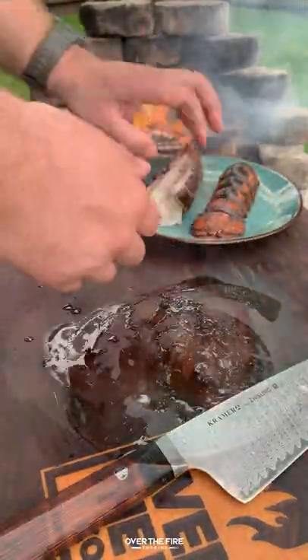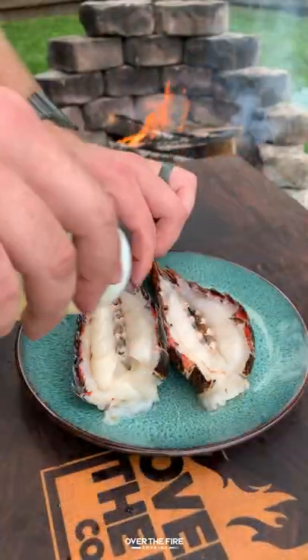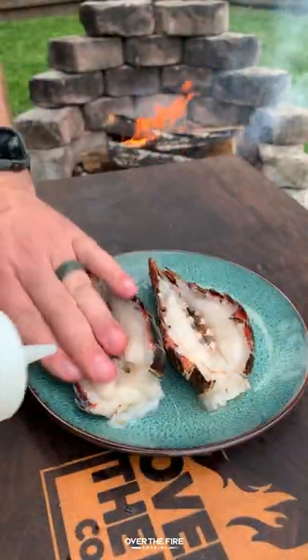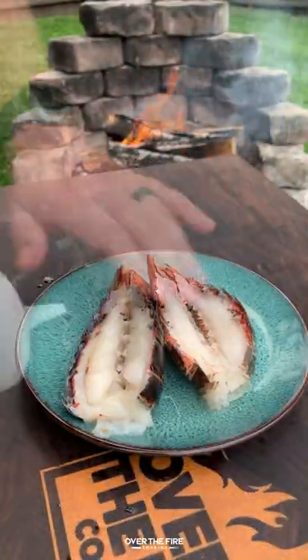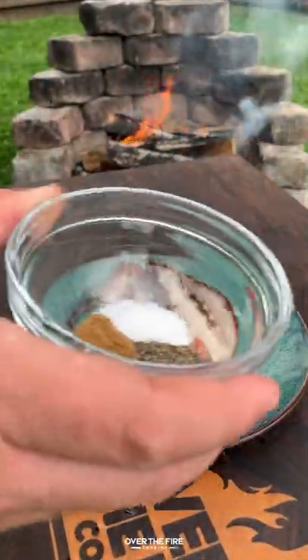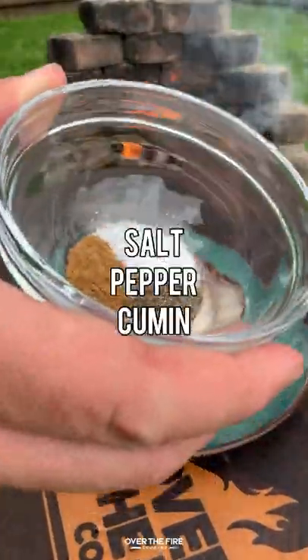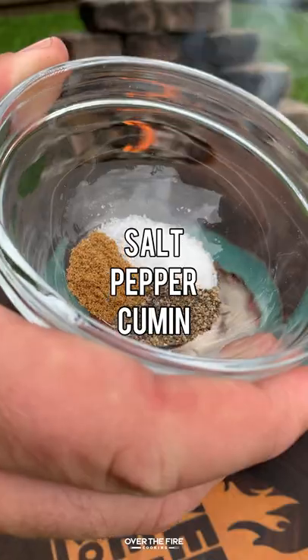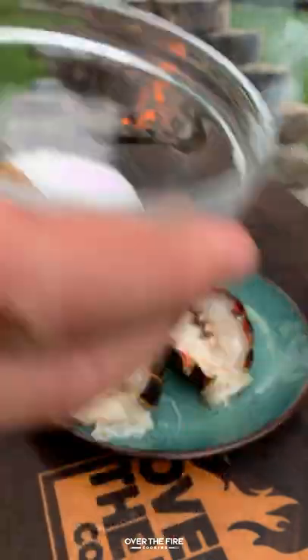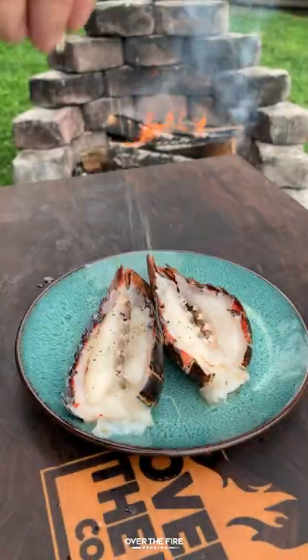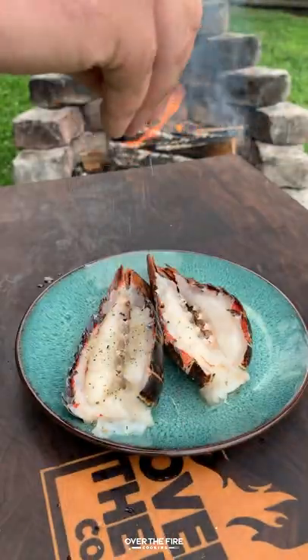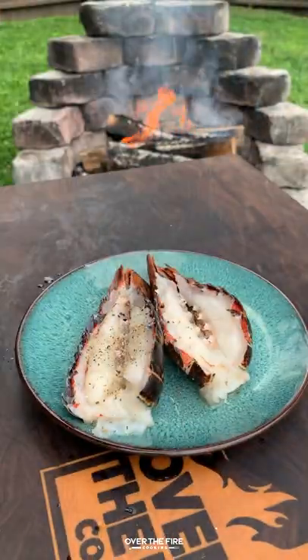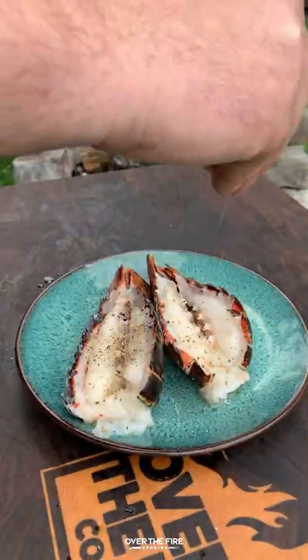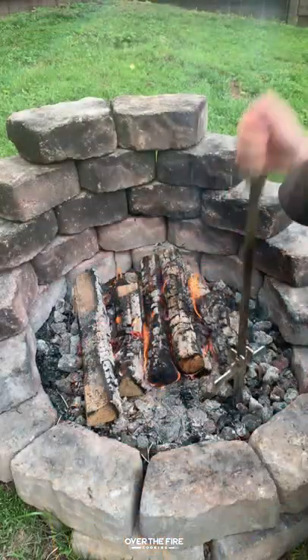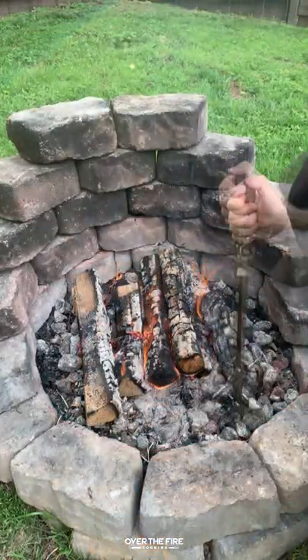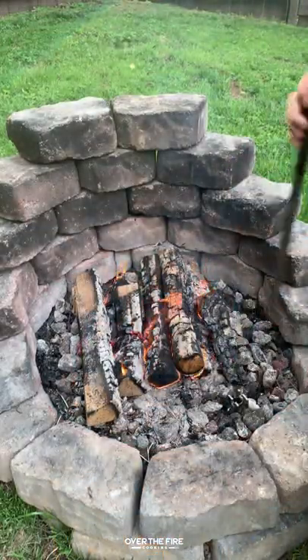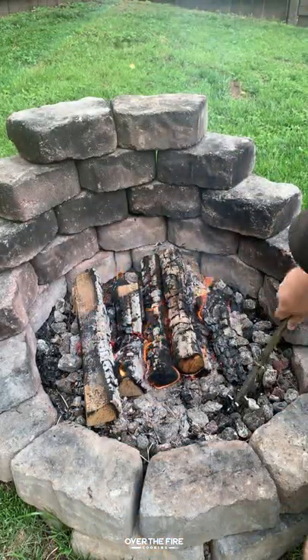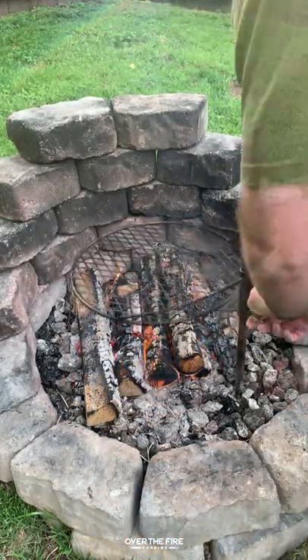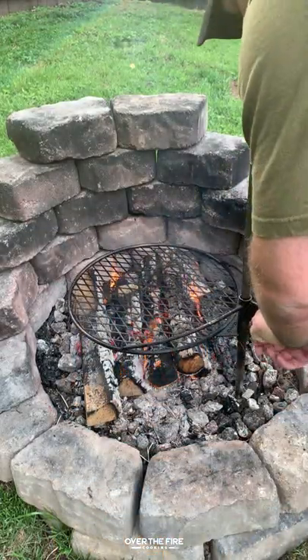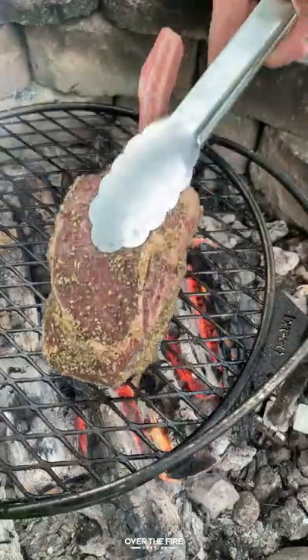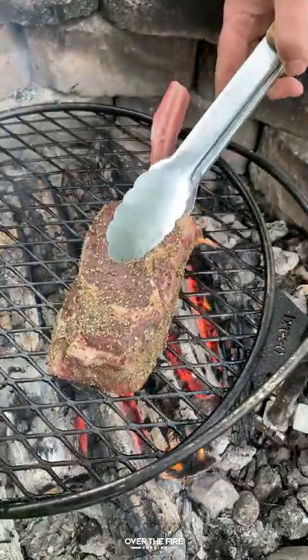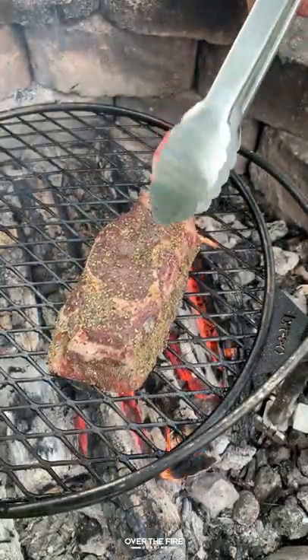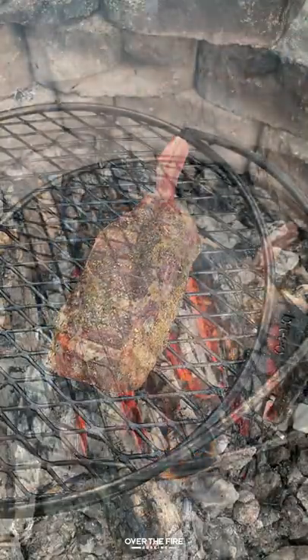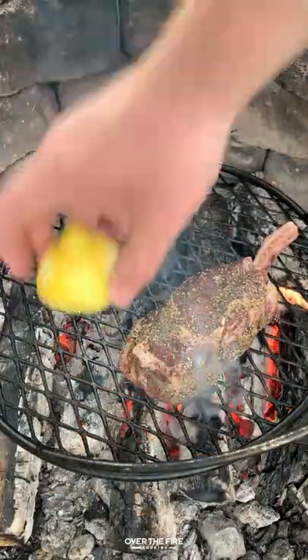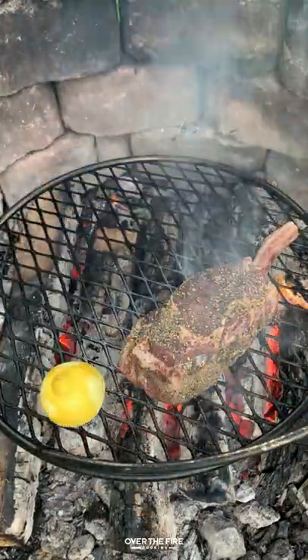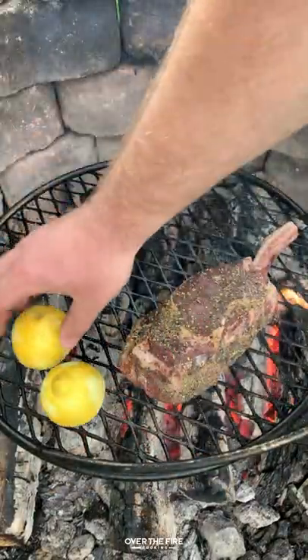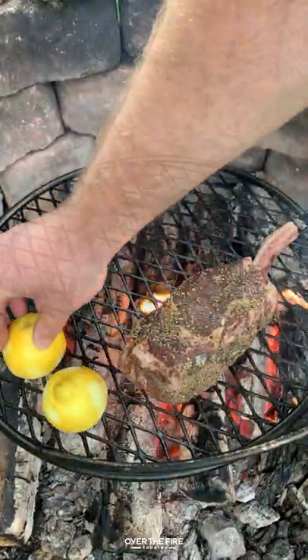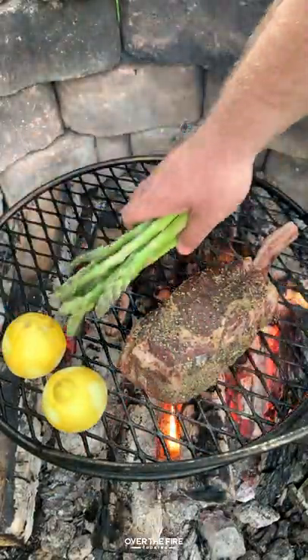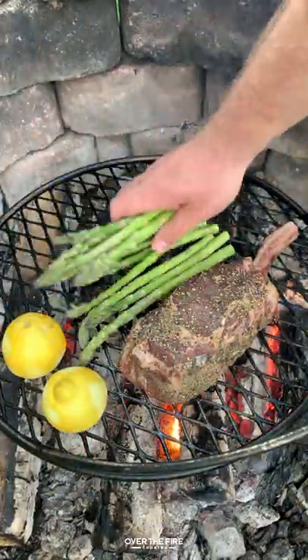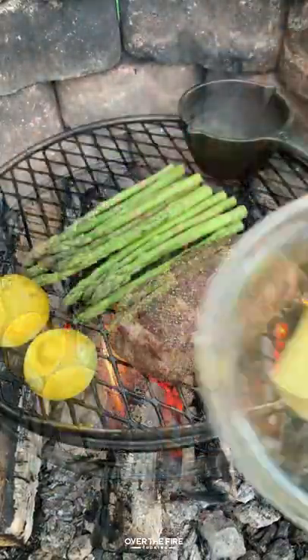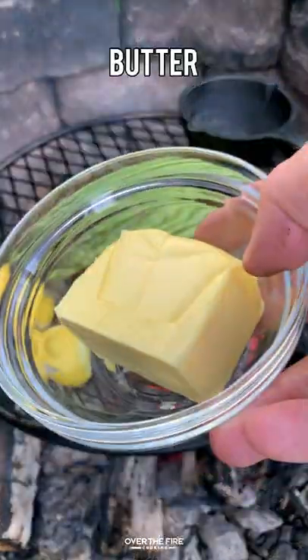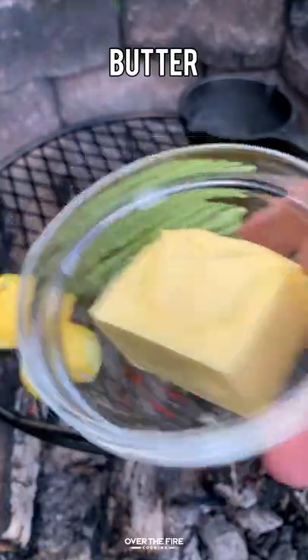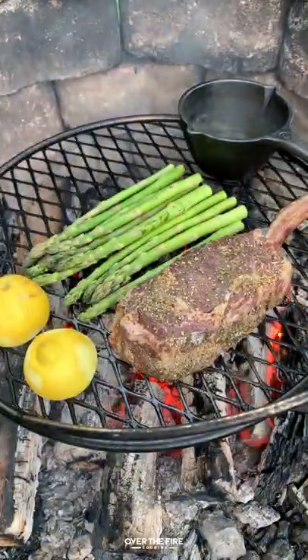Next, I'm going to split open these lobster tails, season them with salt, pepper, and cumin, and we are going to build our fire to a medium-high heat, cooking this guy for about three to four minutes per side, charring some lemon.